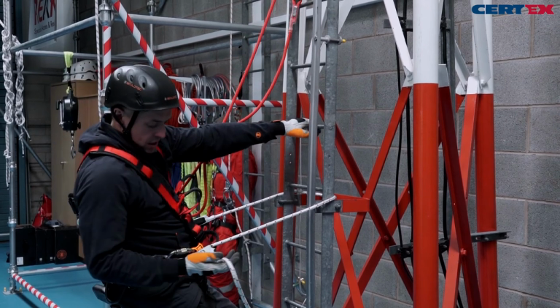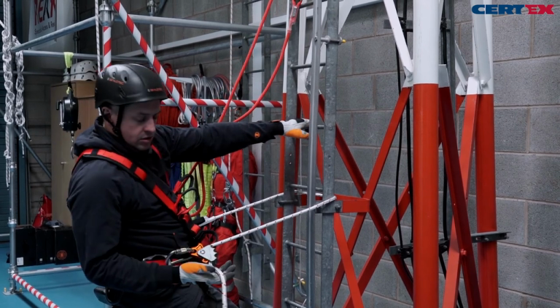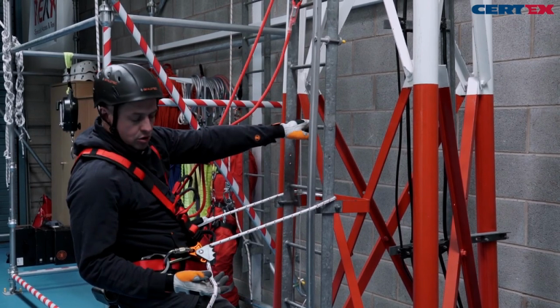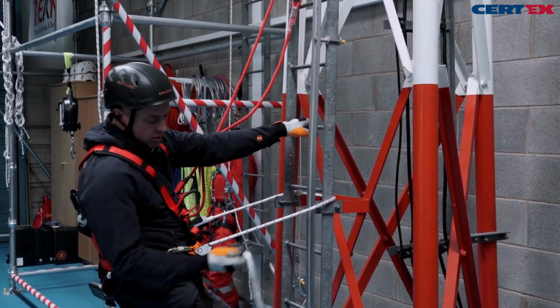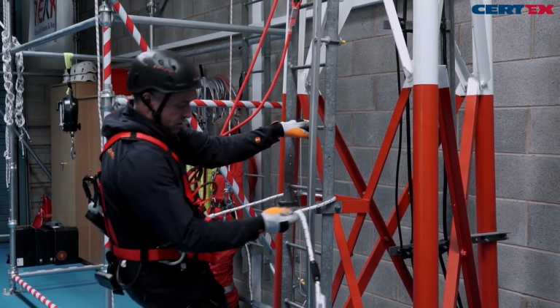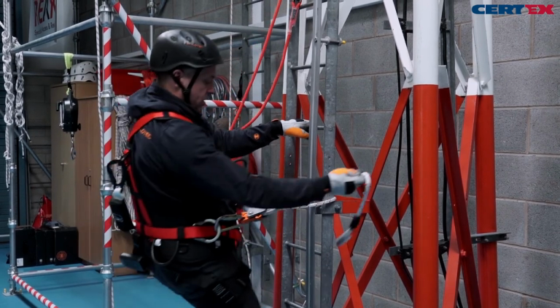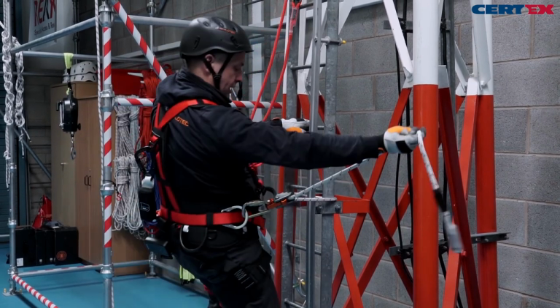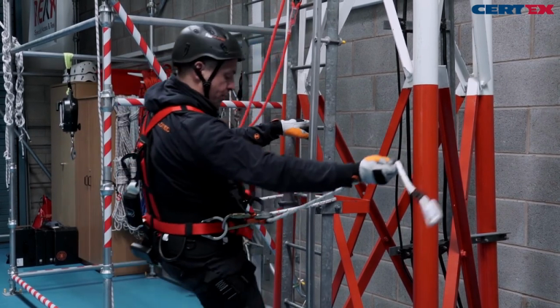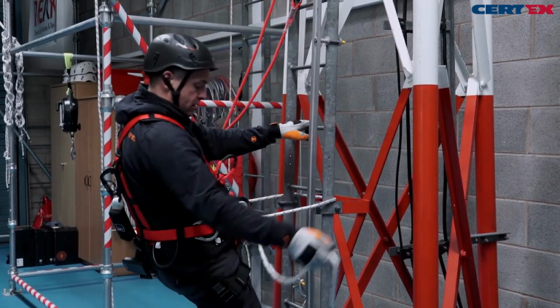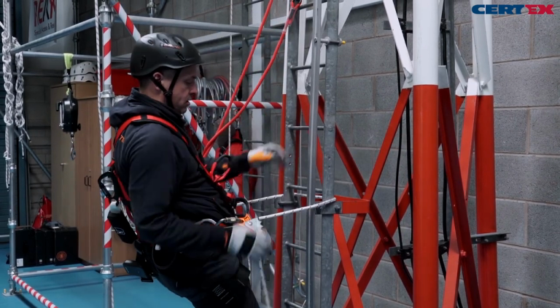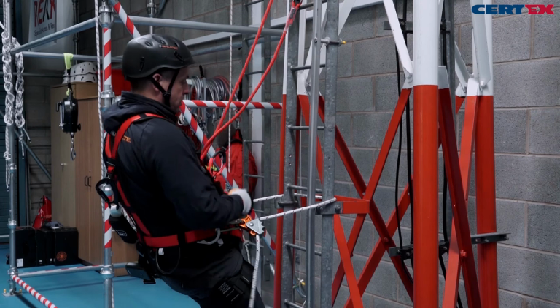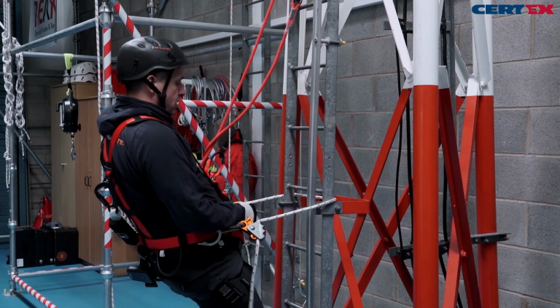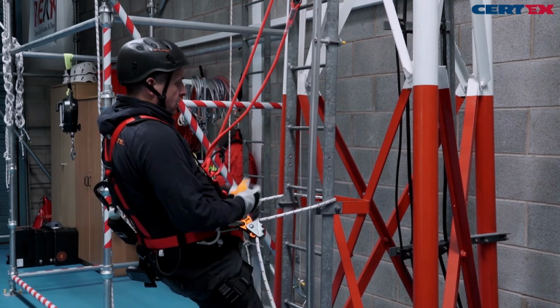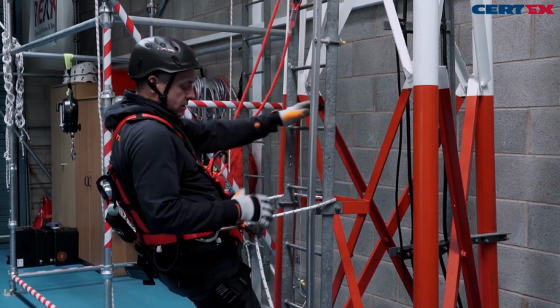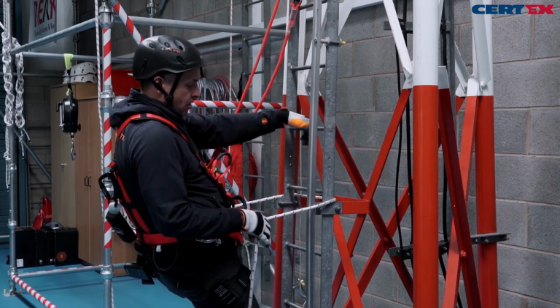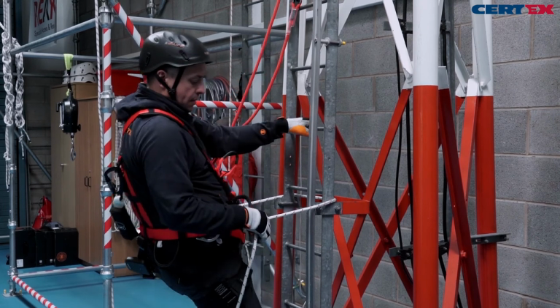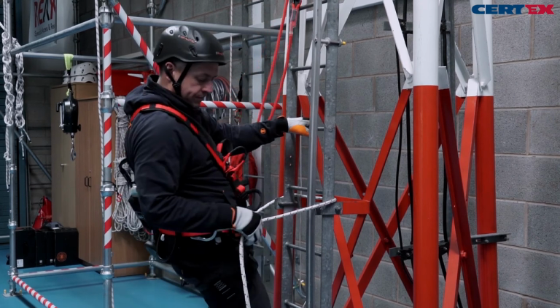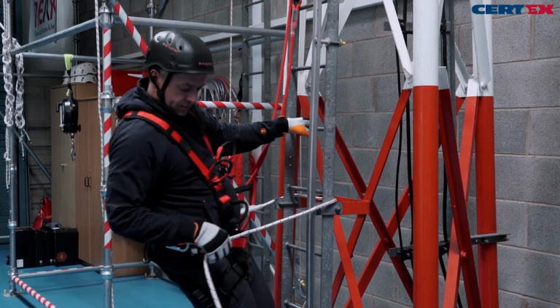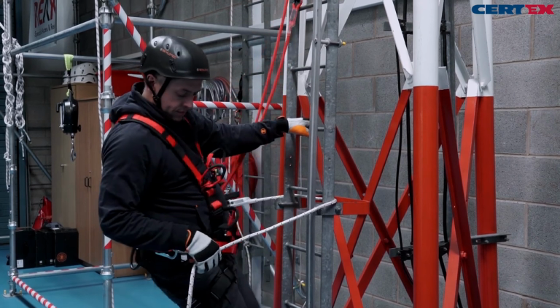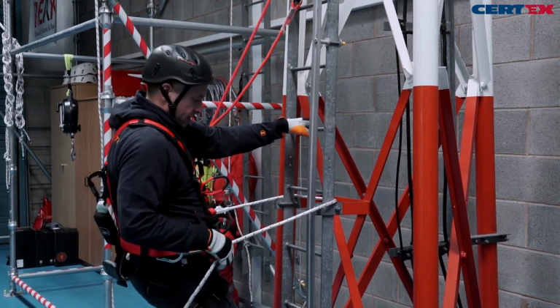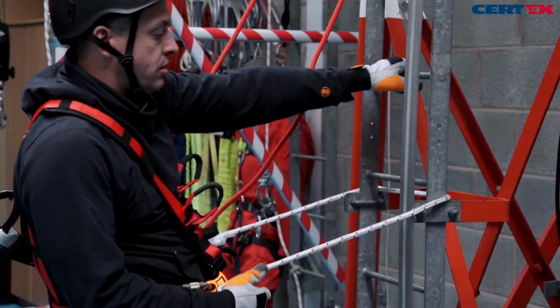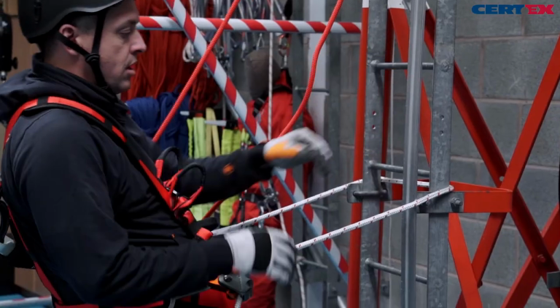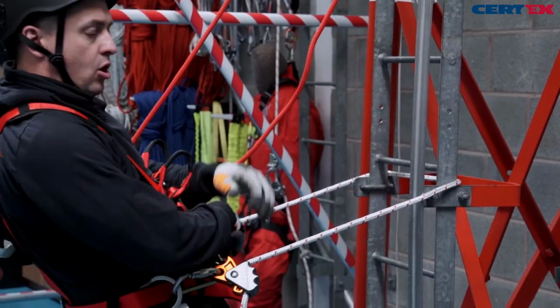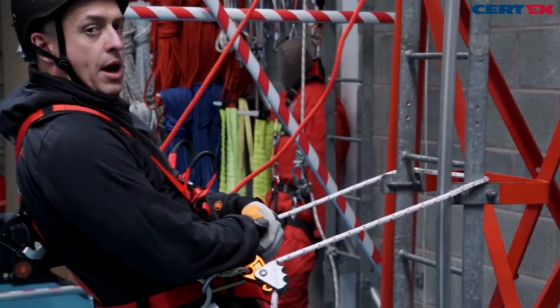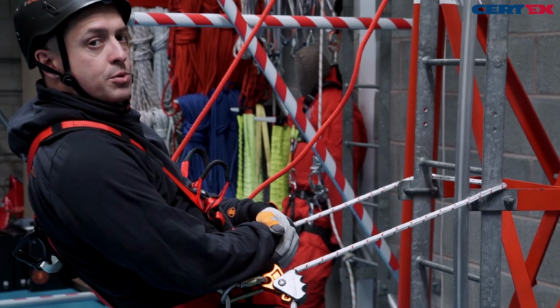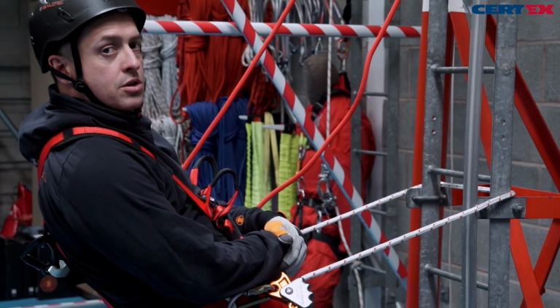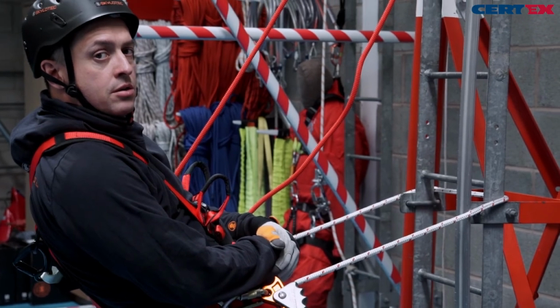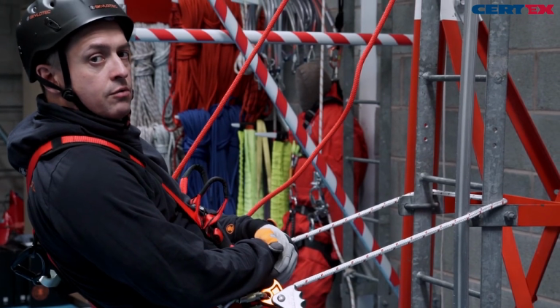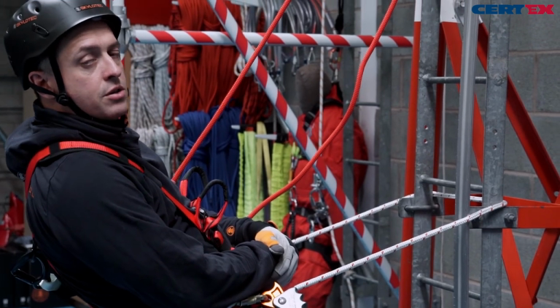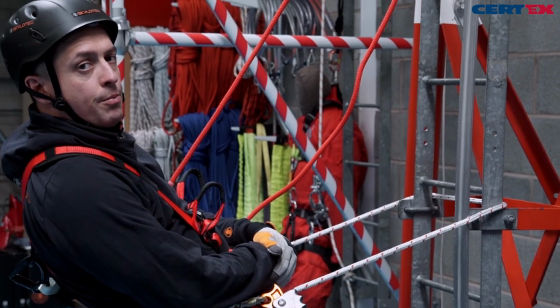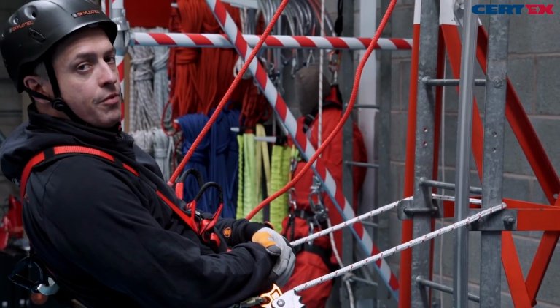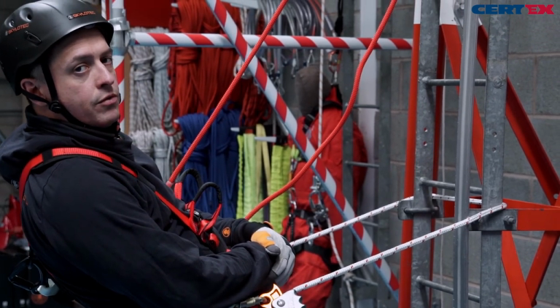It's easy to adjust — take the rope in, take the rope out — and it locks back into position. Very simple, very comfortable.